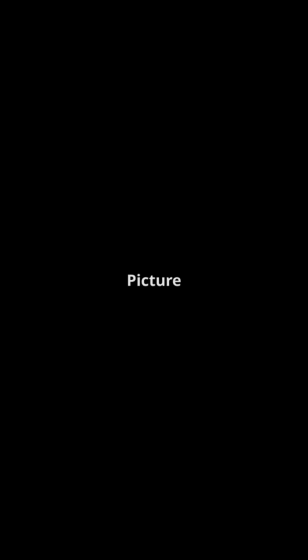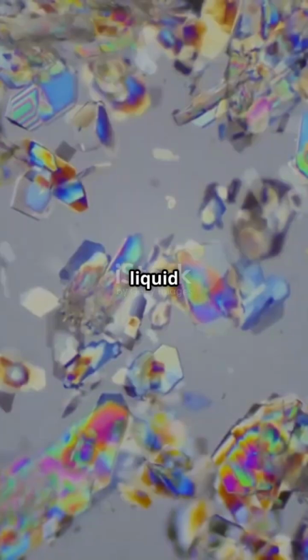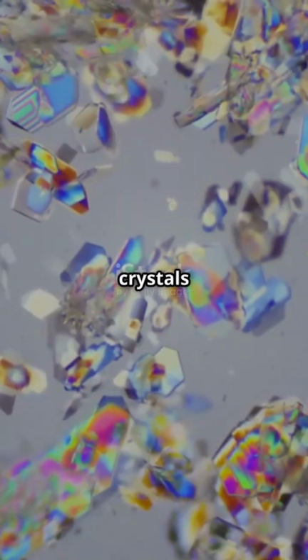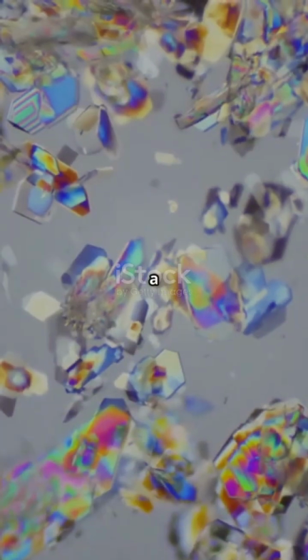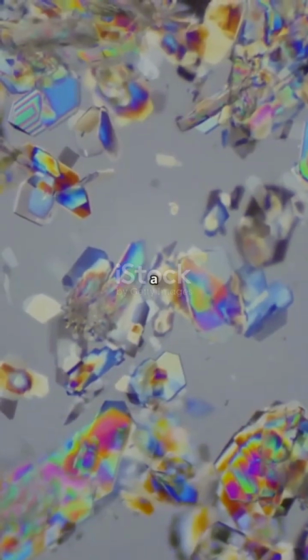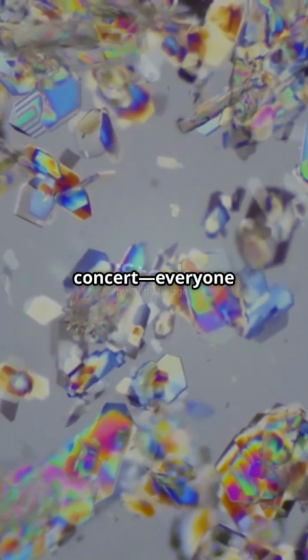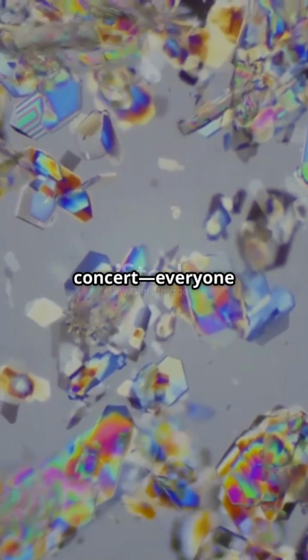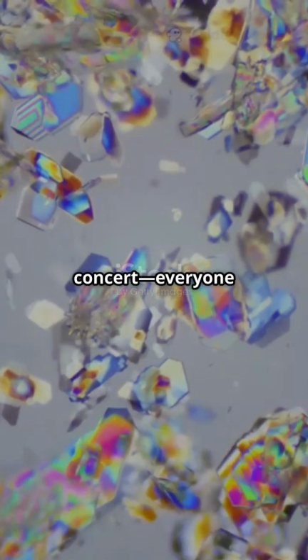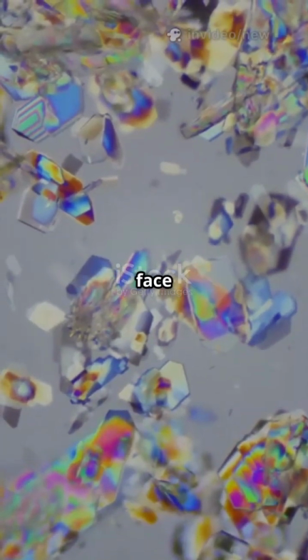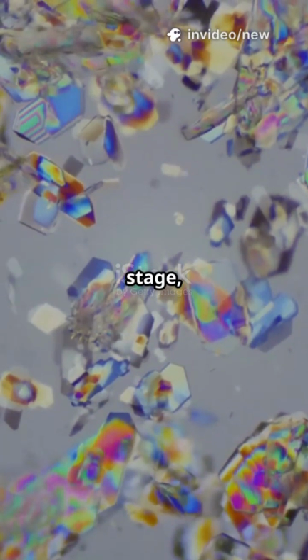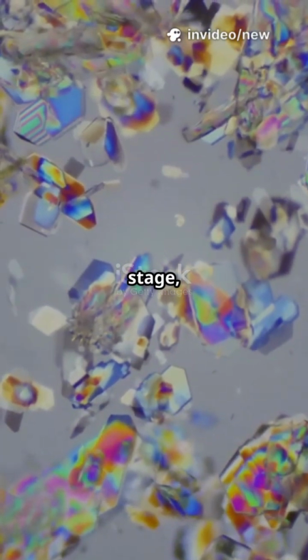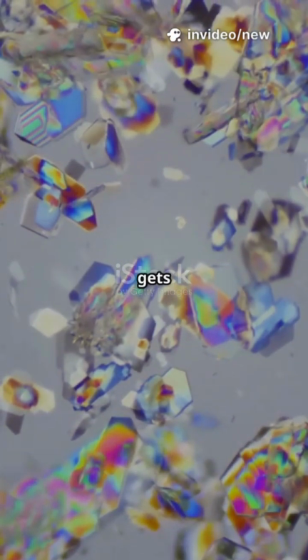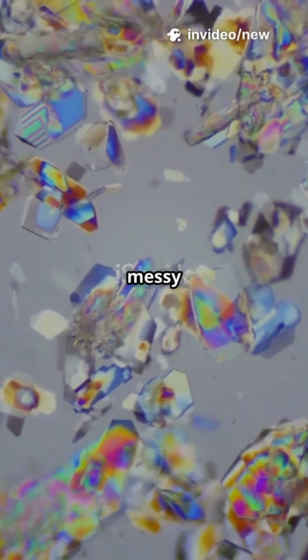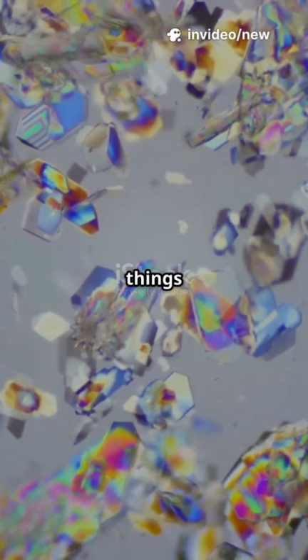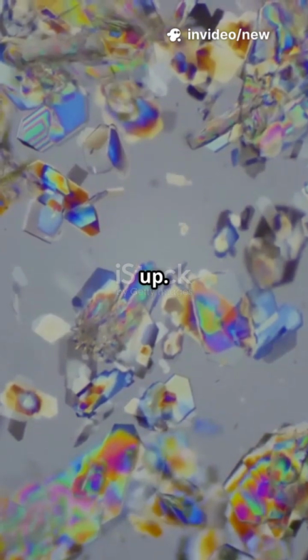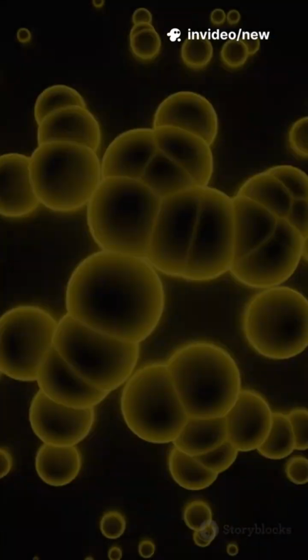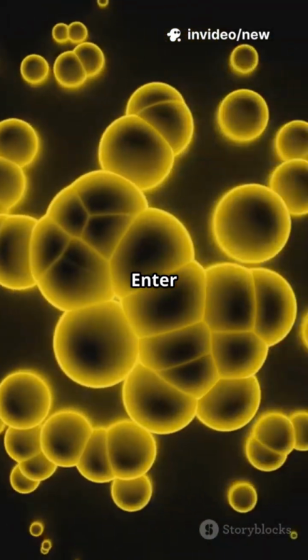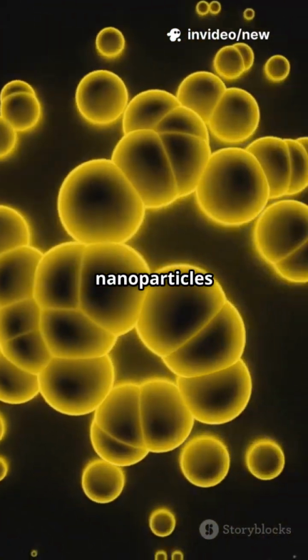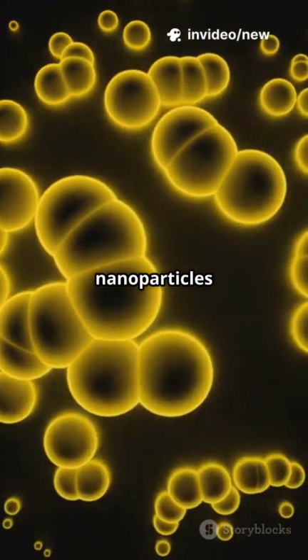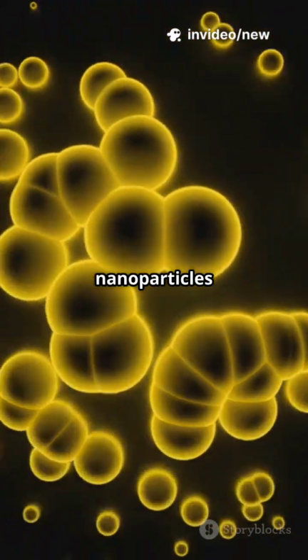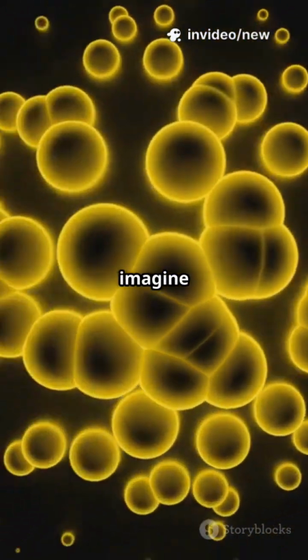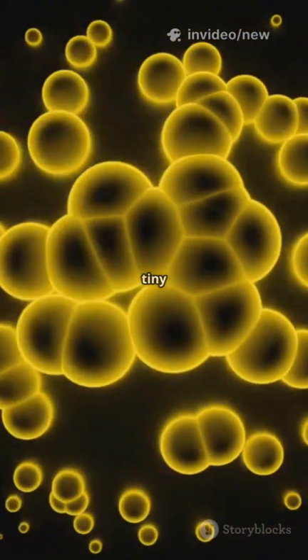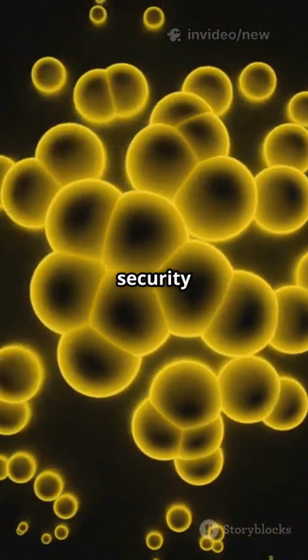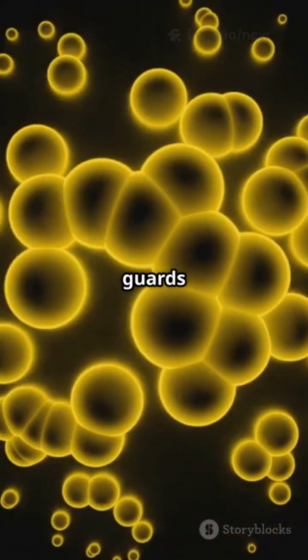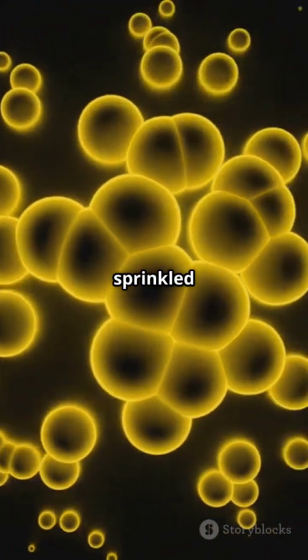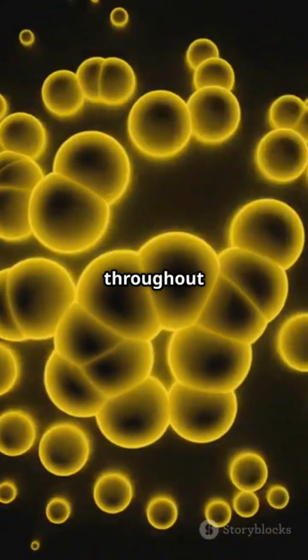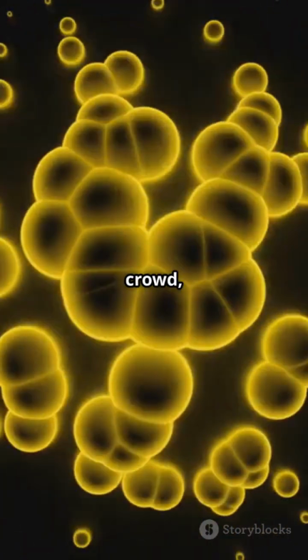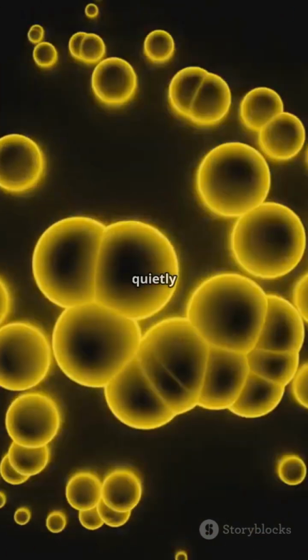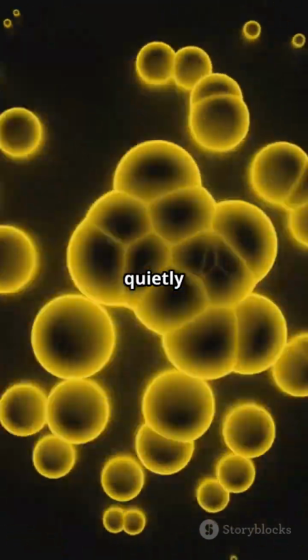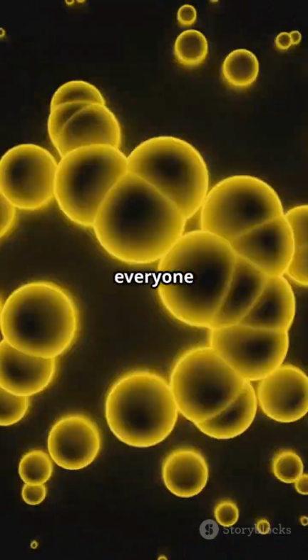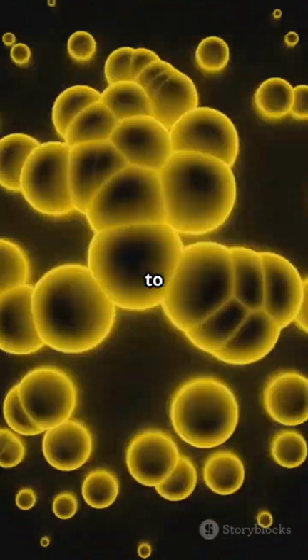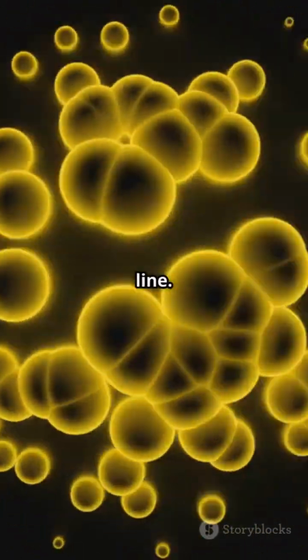Picture liquid crystals like a crowd at a concert. Everyone wants to face the stage, but it gets messy when things heat up. Enter nanoparticles — imagine them as tiny security guards sprinkled throughout the crowd, quietly nudging everyone to stay in line.